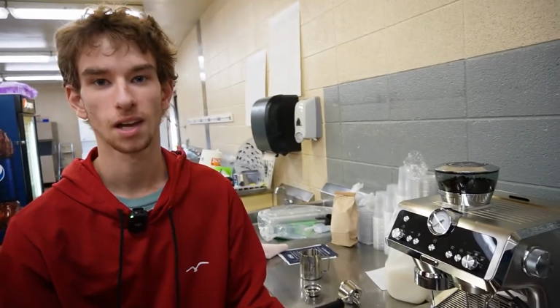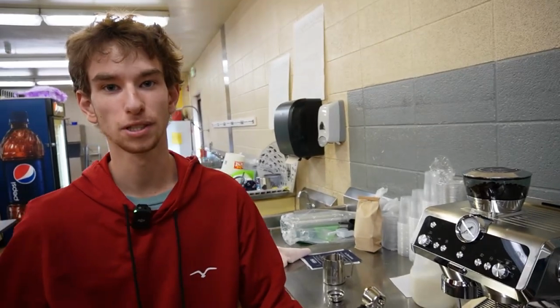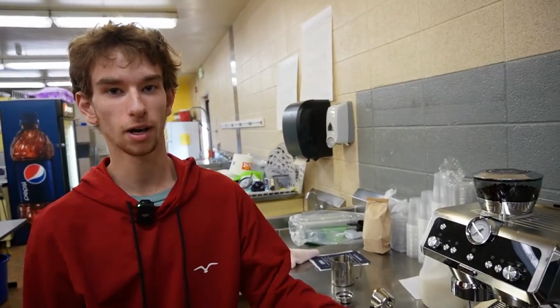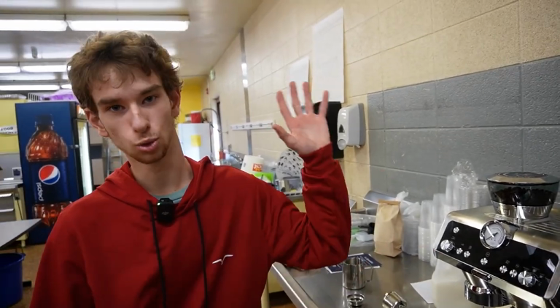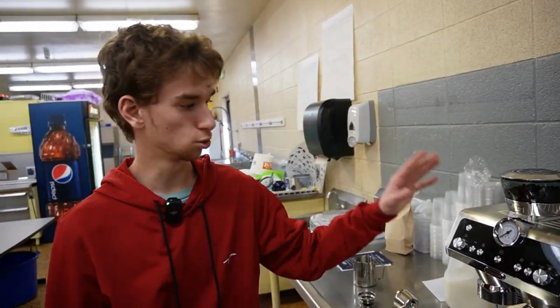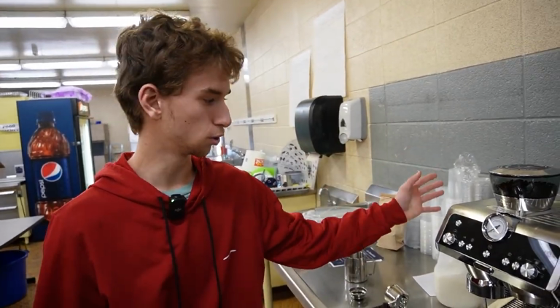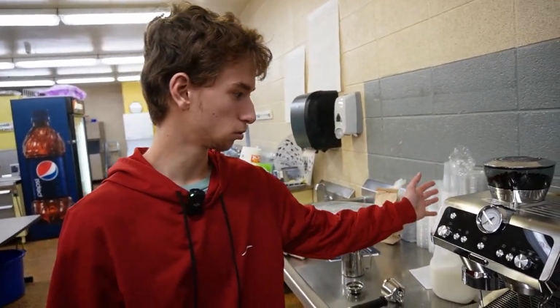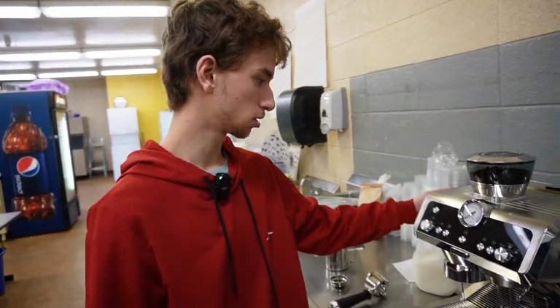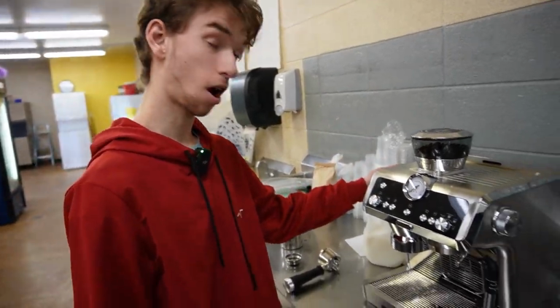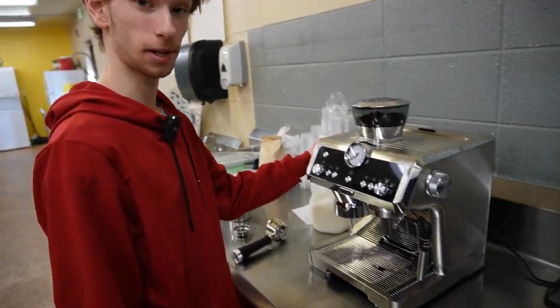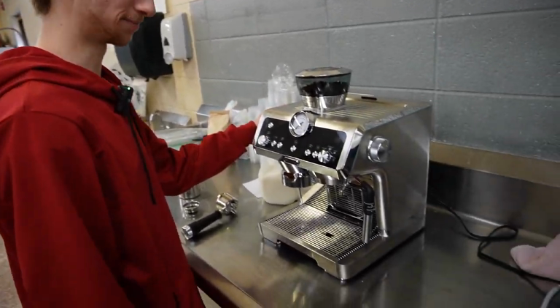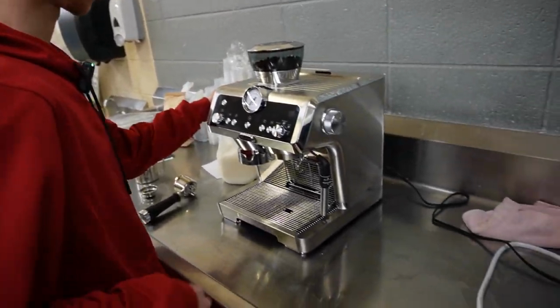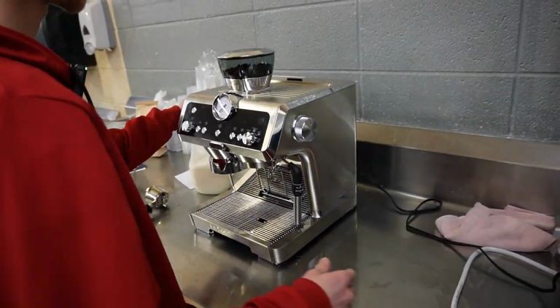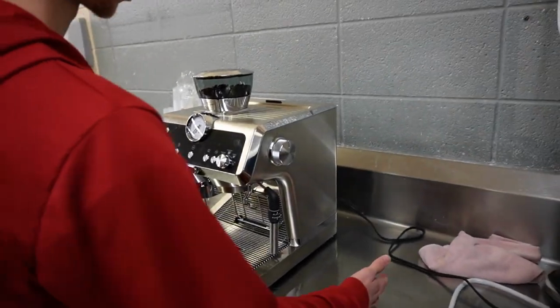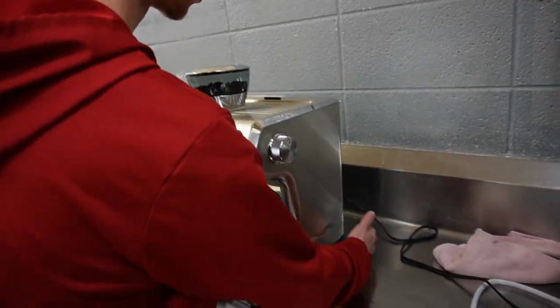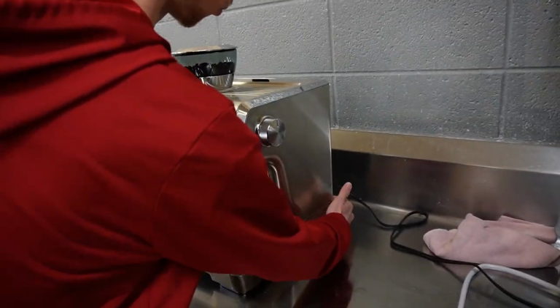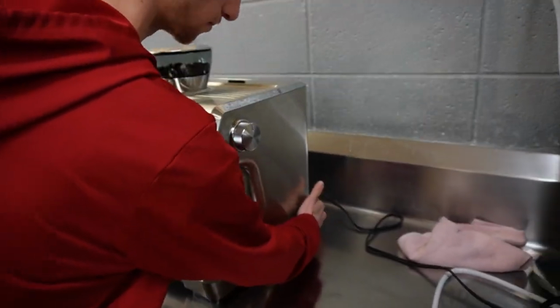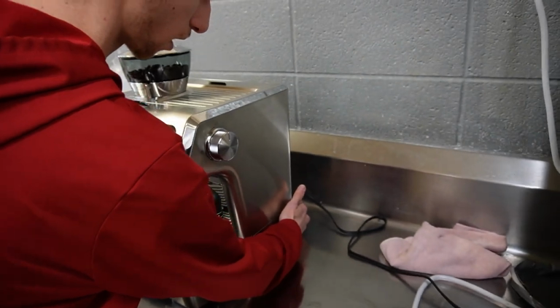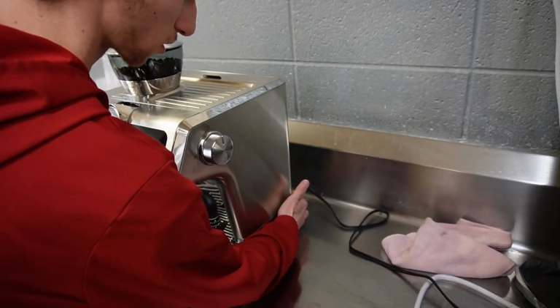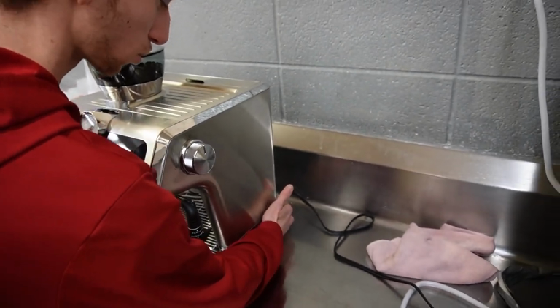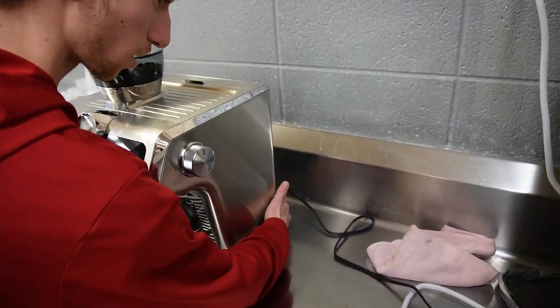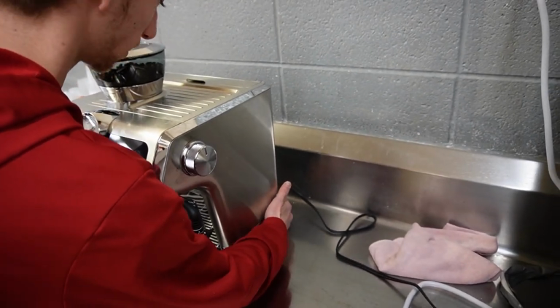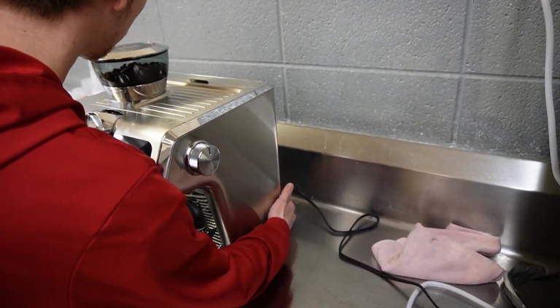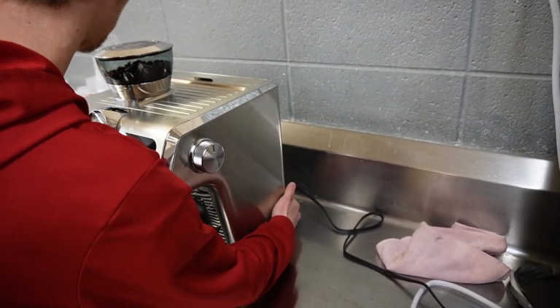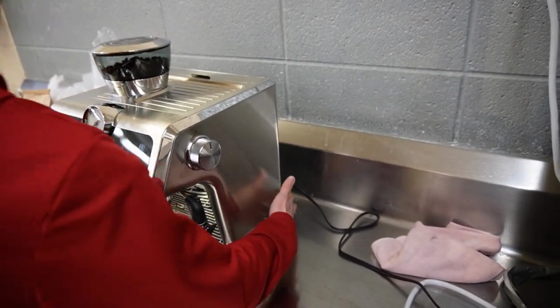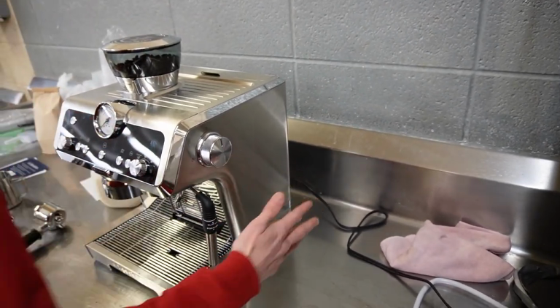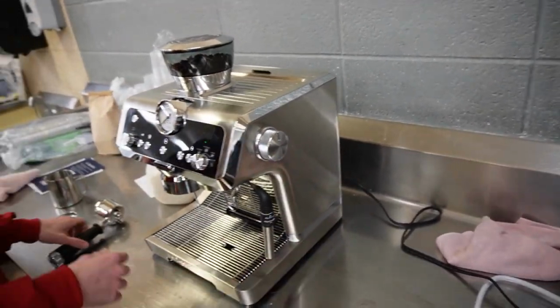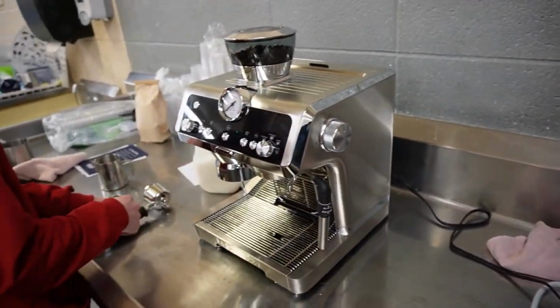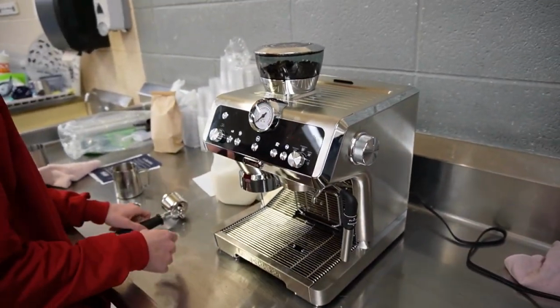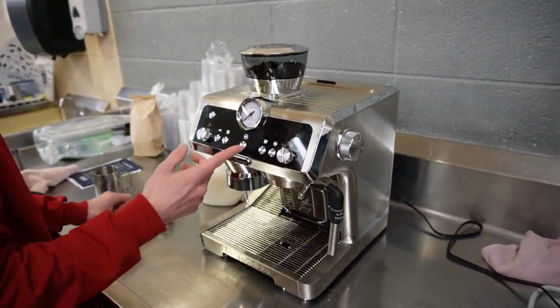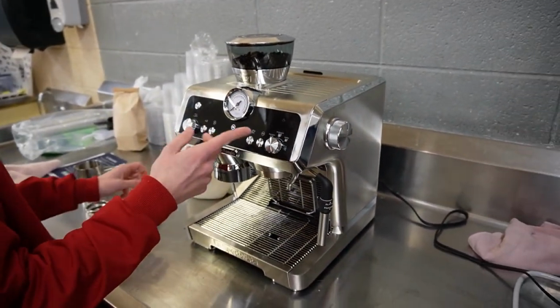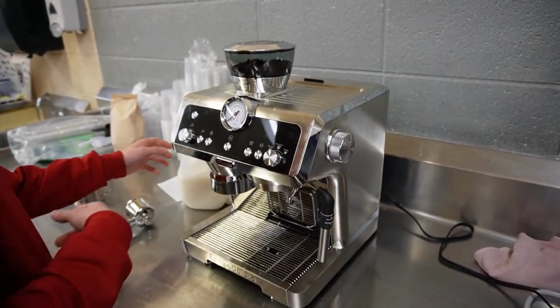I'll be showing you how to use our new coffee maker. Step one, there's a little switch in the back here. Flick that and wait for the lights to come on.